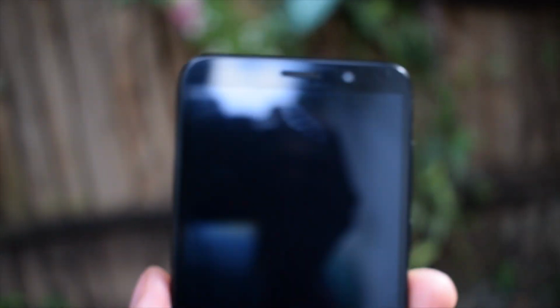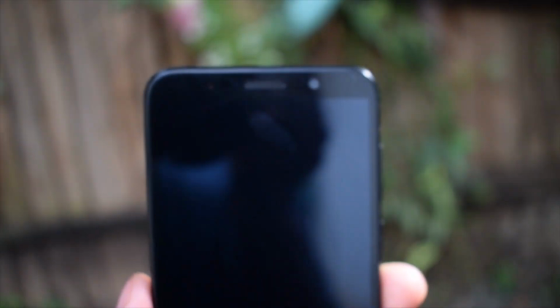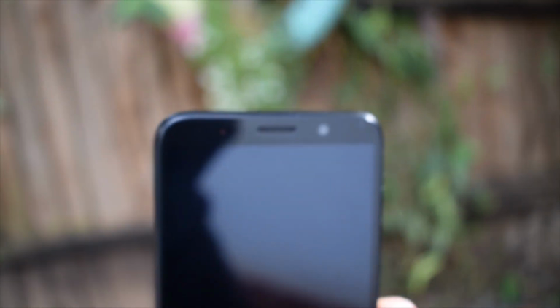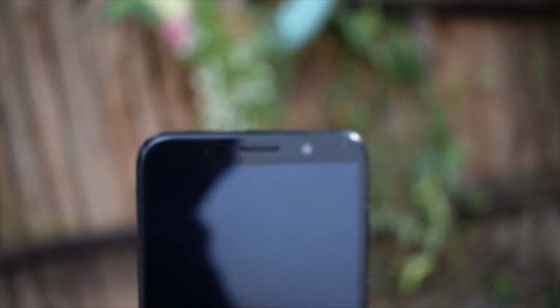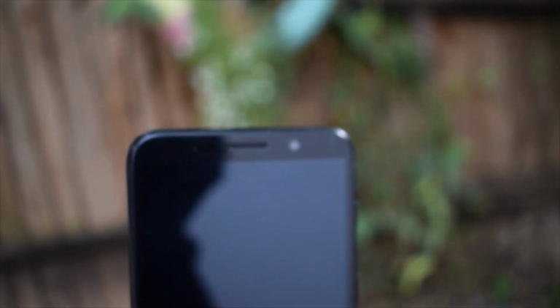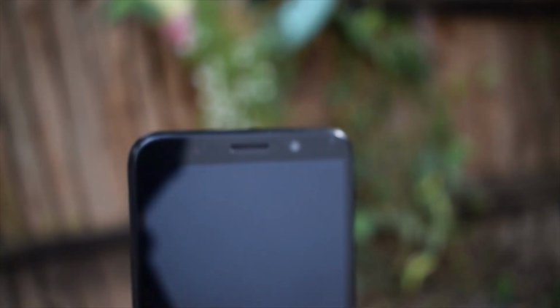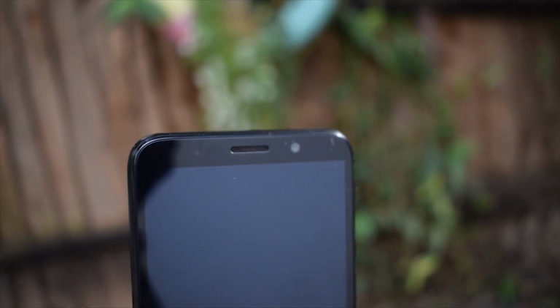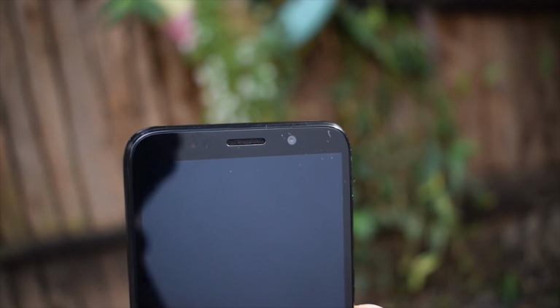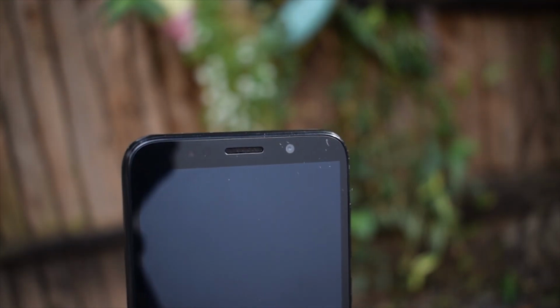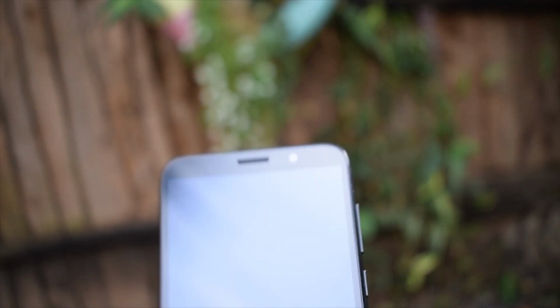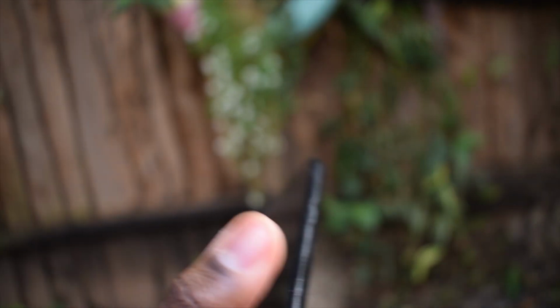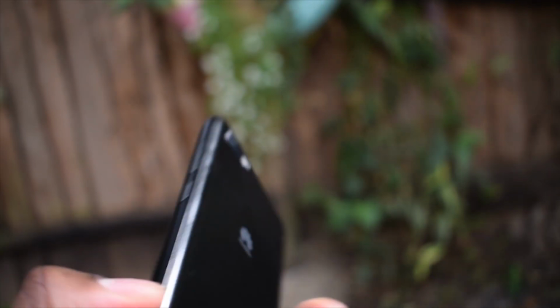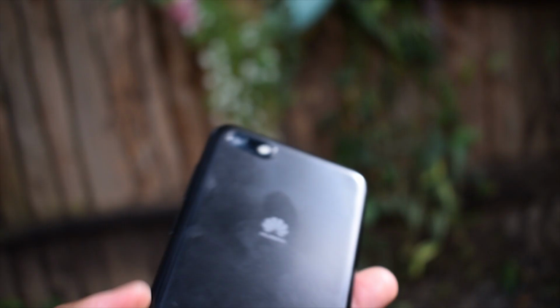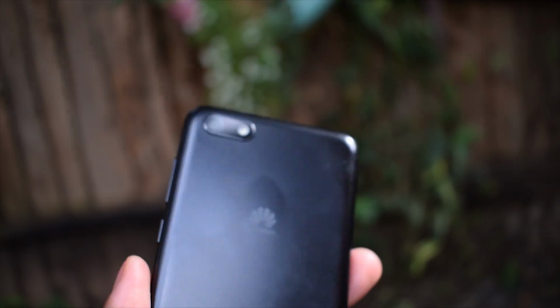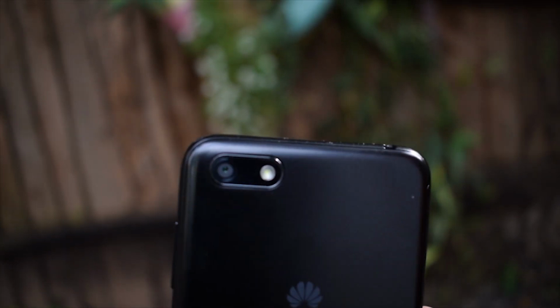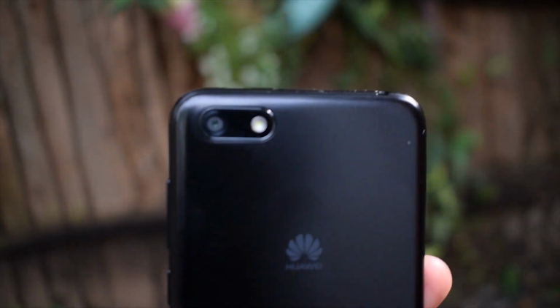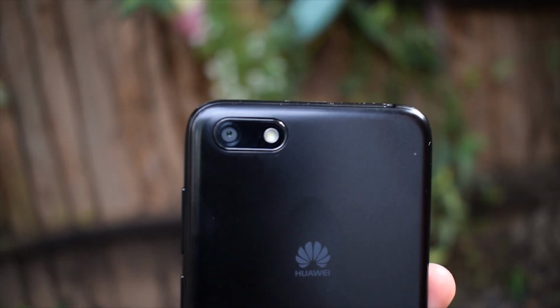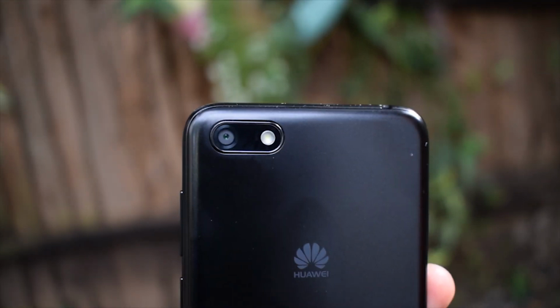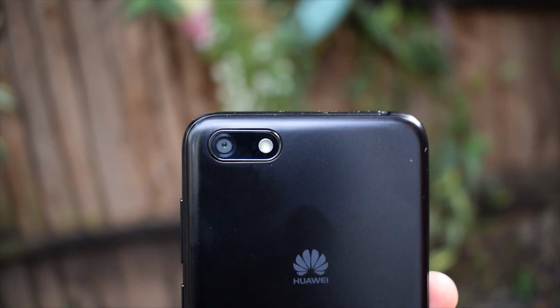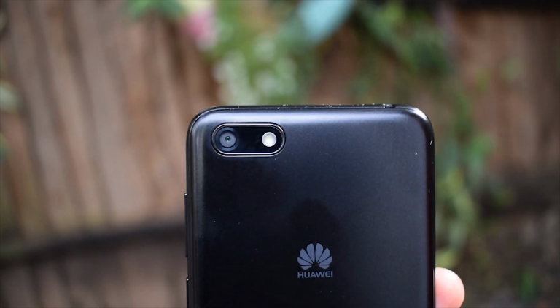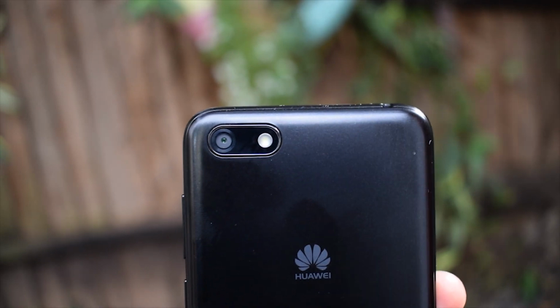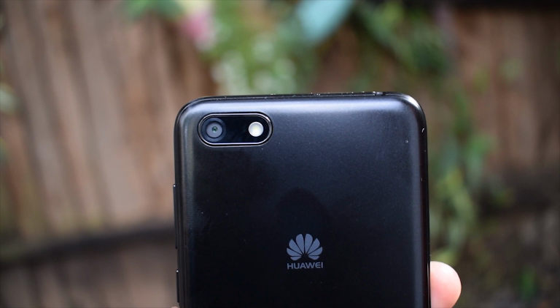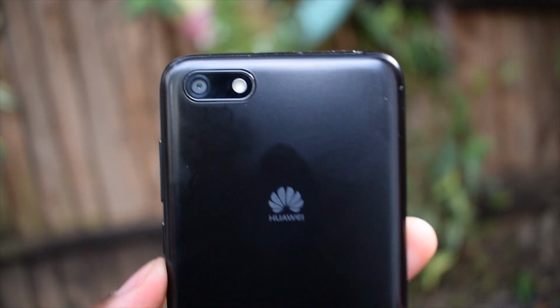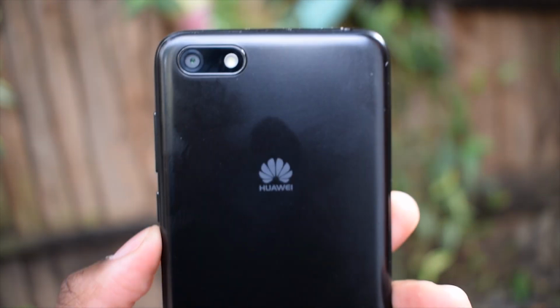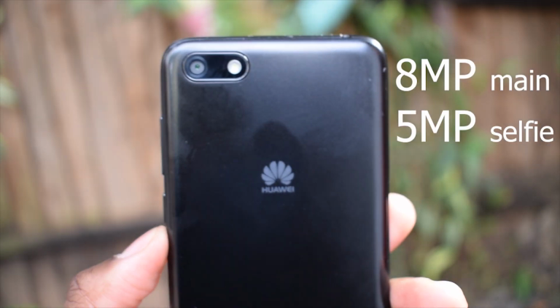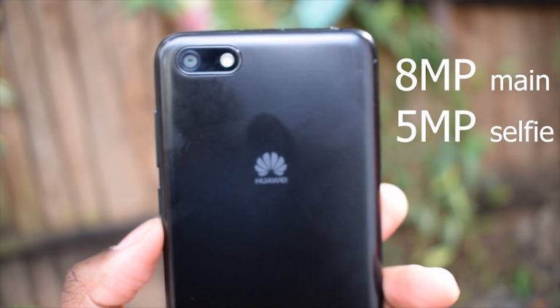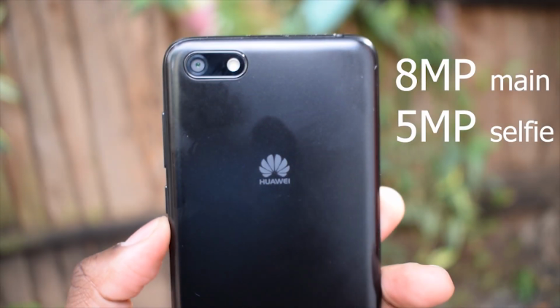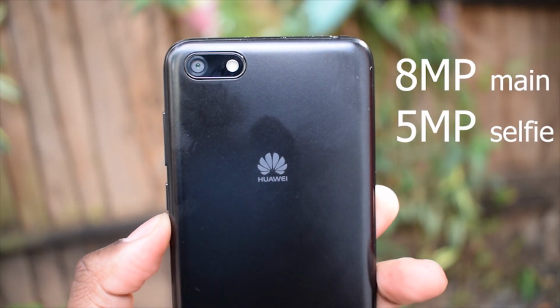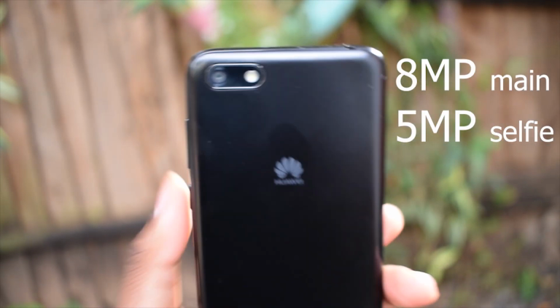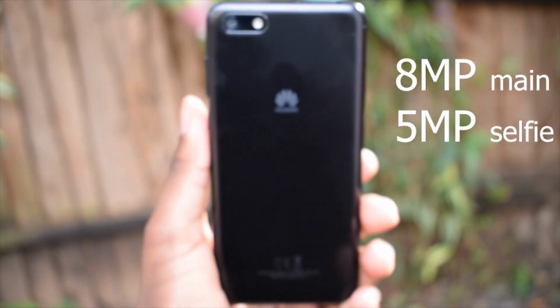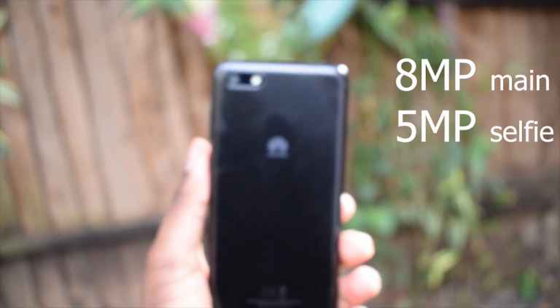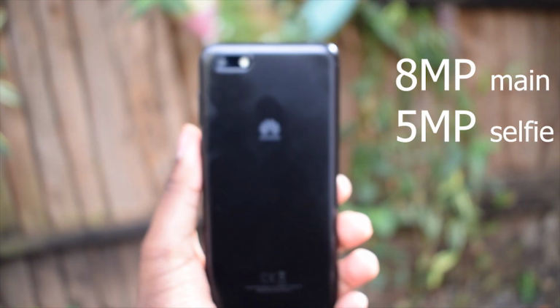The Y5 Lite comes with an elegant design similar to the Y5 Prime. The 18:9 aspect ratio and its compact size make one-handed operations manageable. There's also an 8-megapixel rear camera and a 5-megapixel selfie camera.